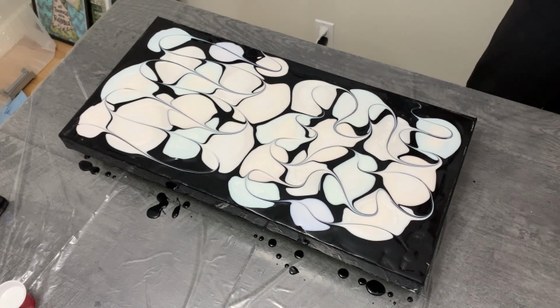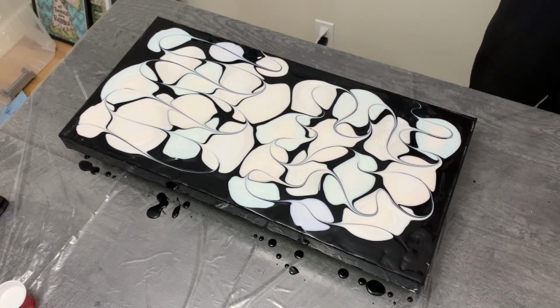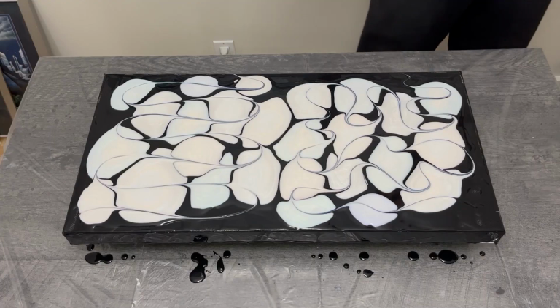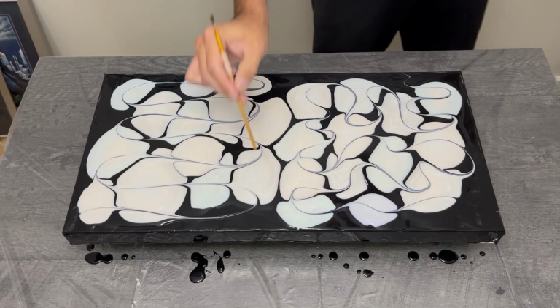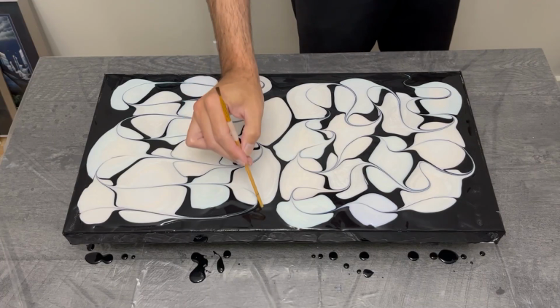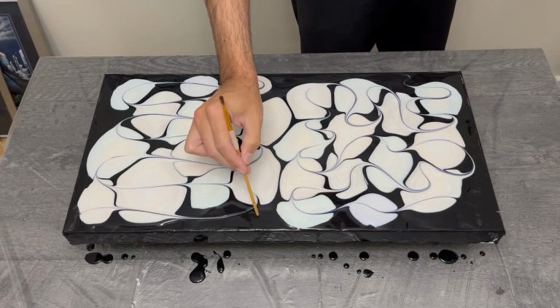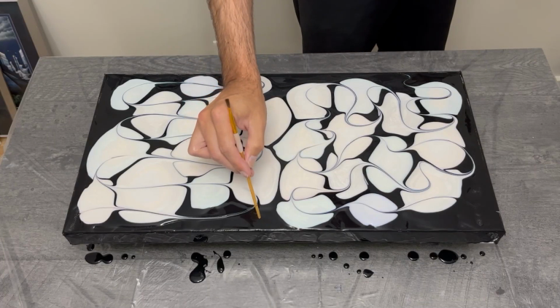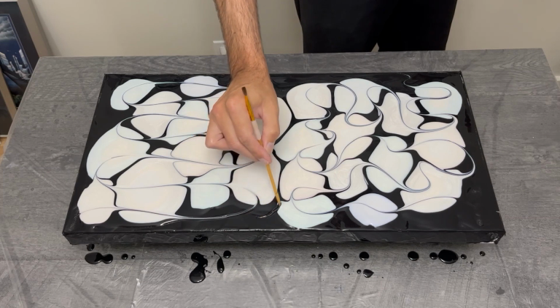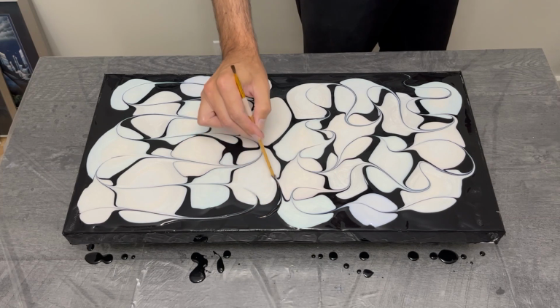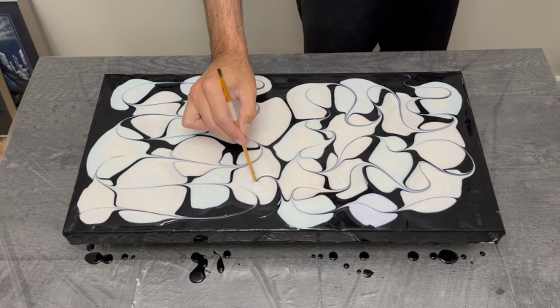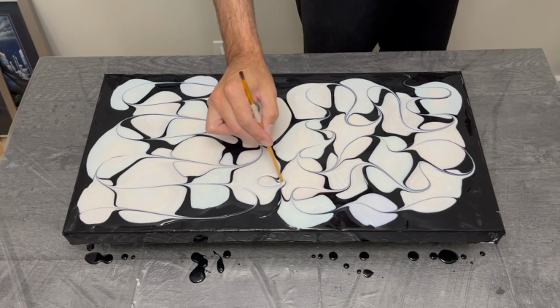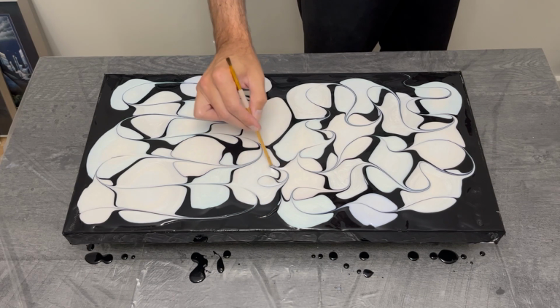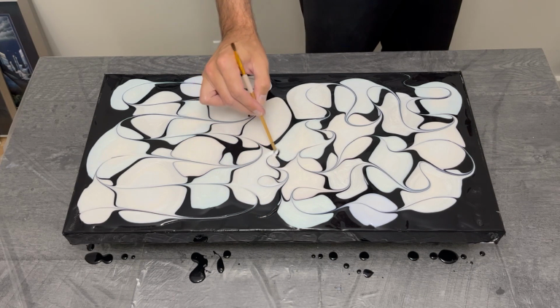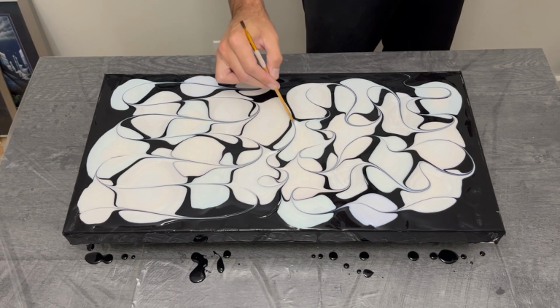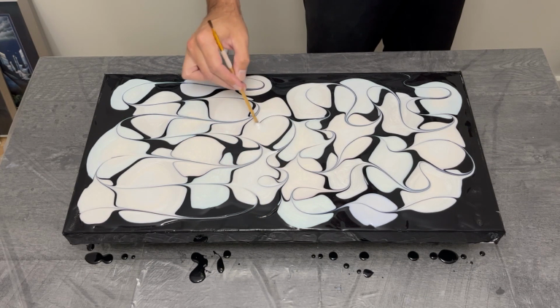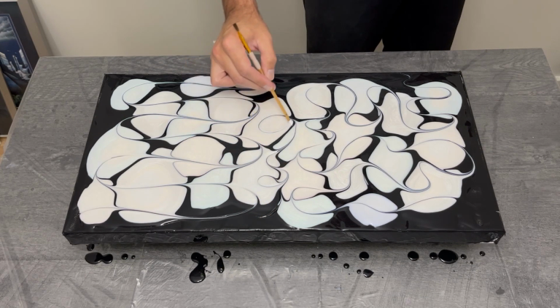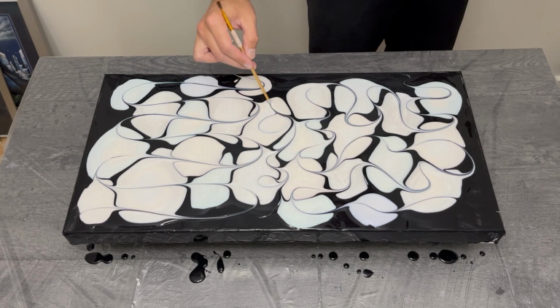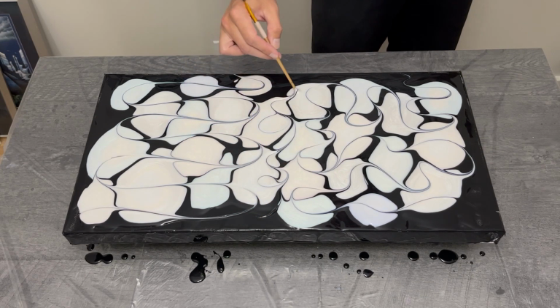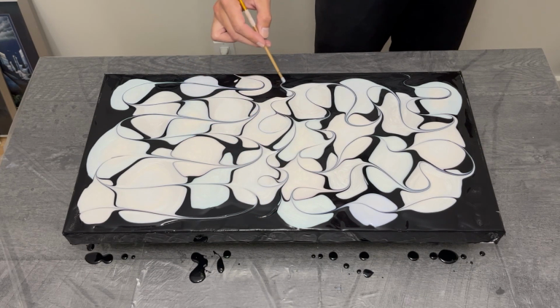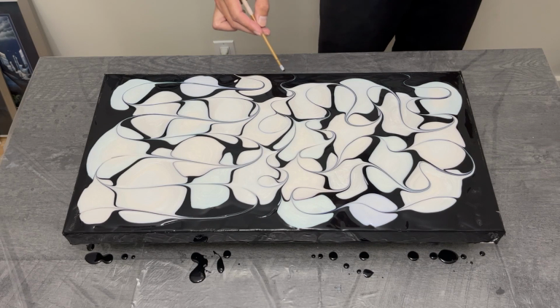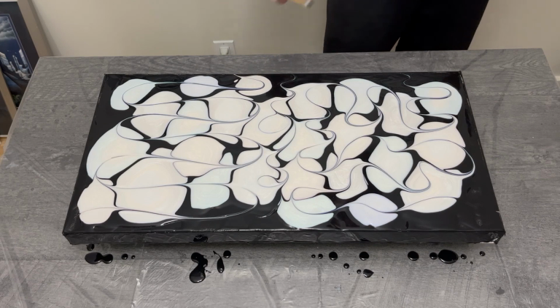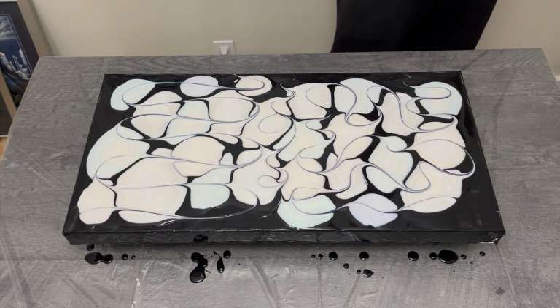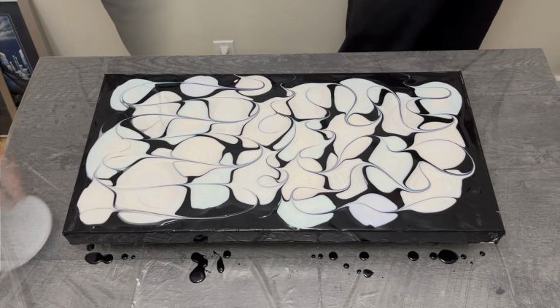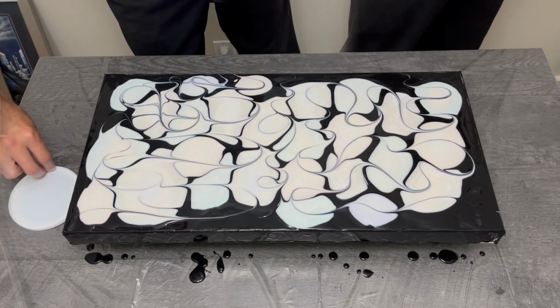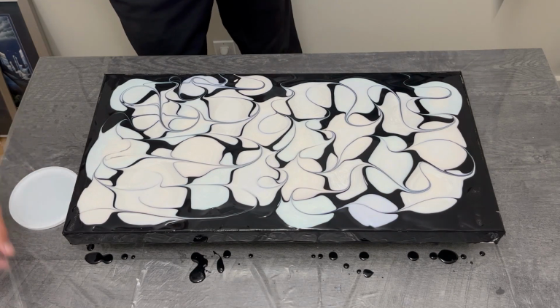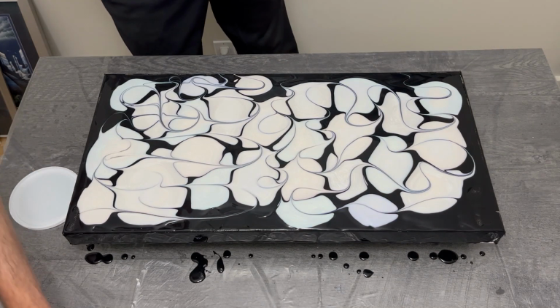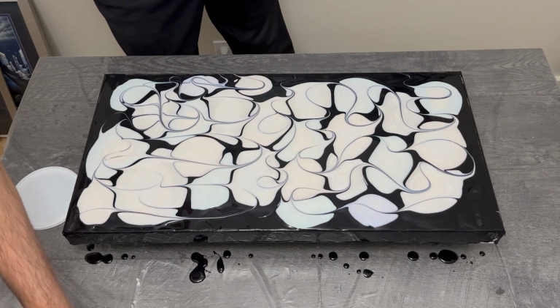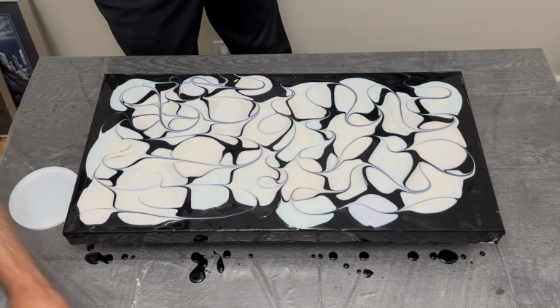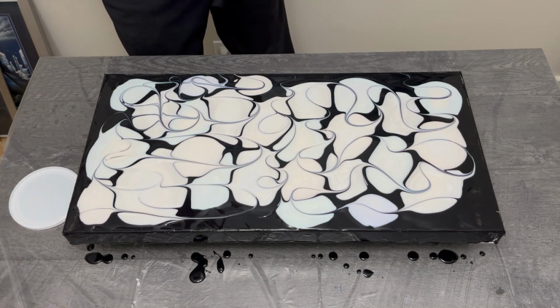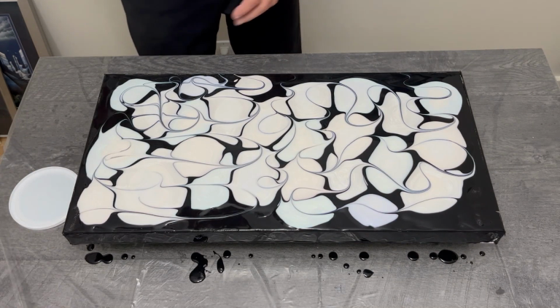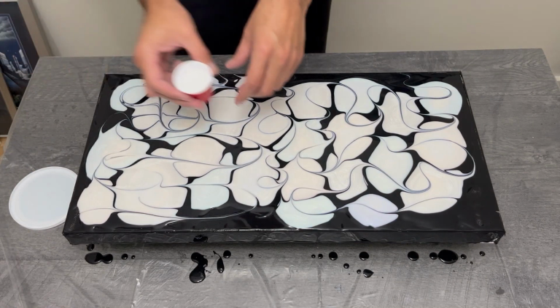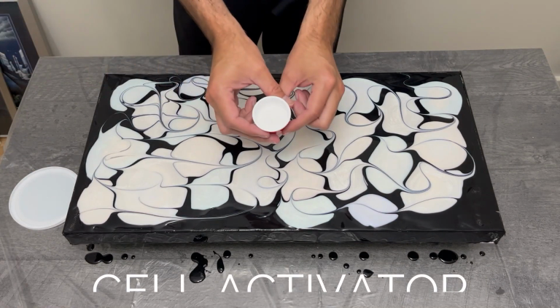In all seriousness, this is a very calming part for me. It helps keep your mind off things from the day or from the week and just let your artistic expression flow.